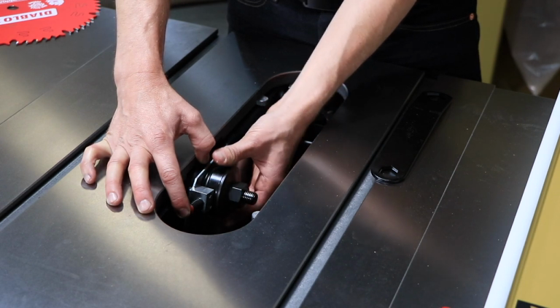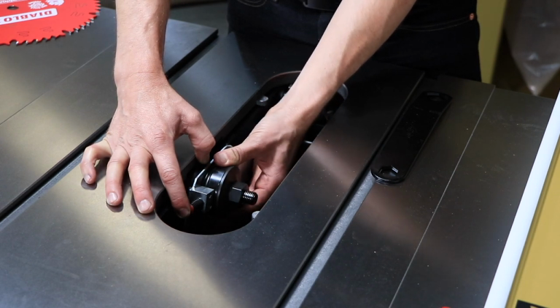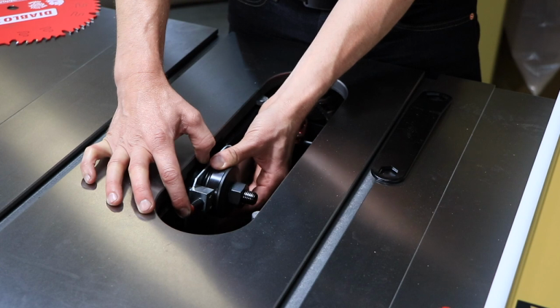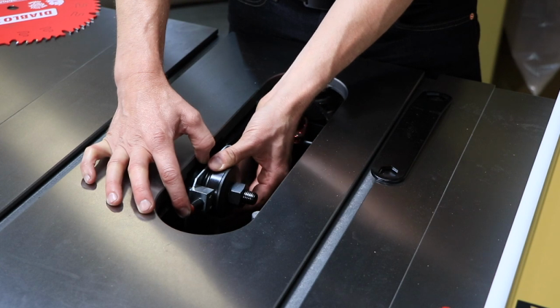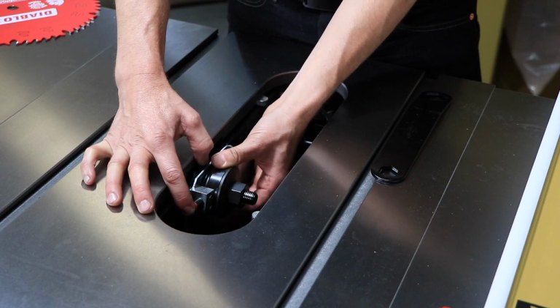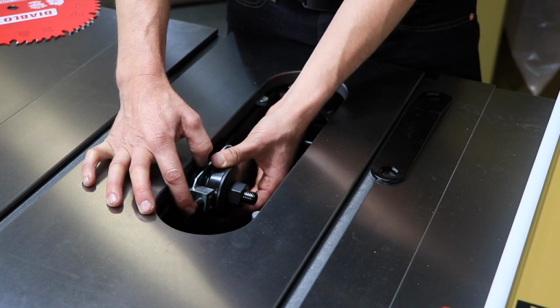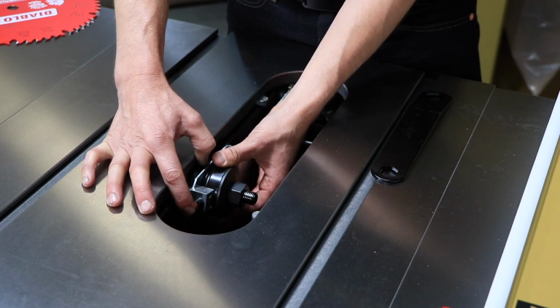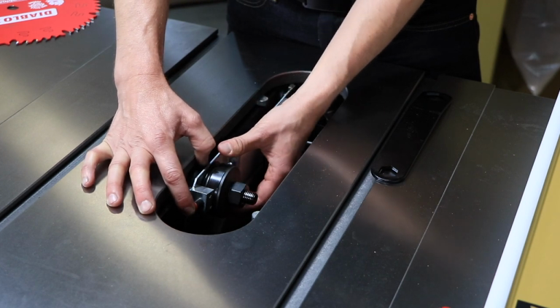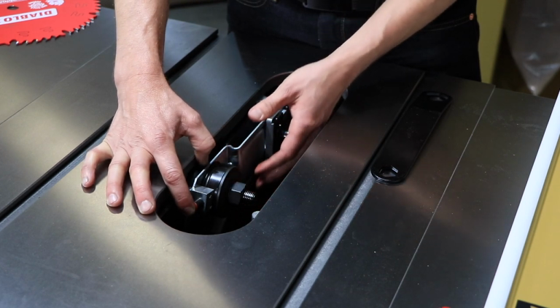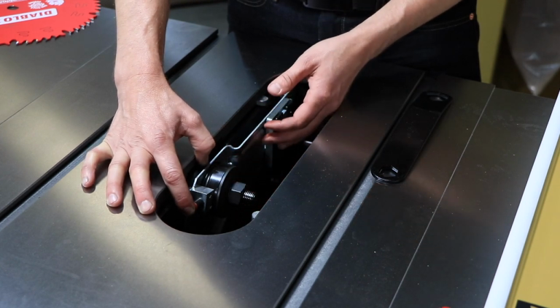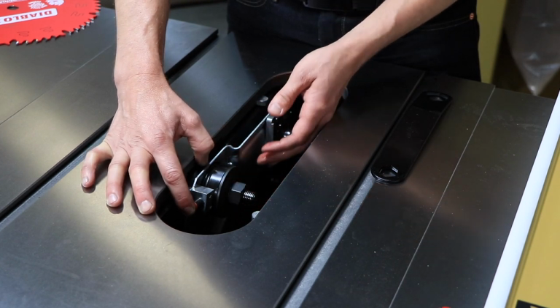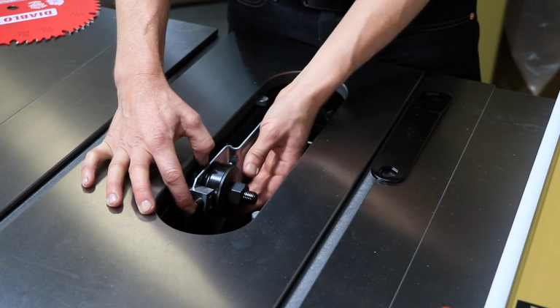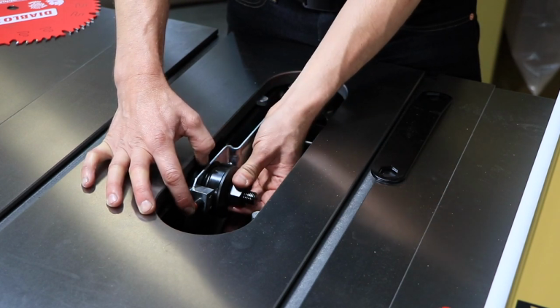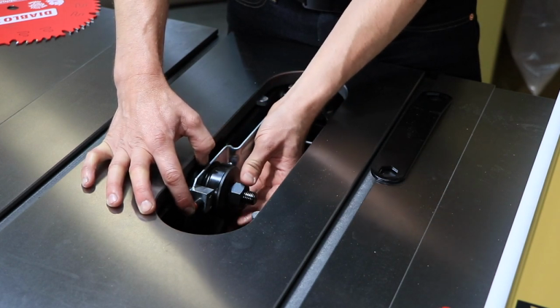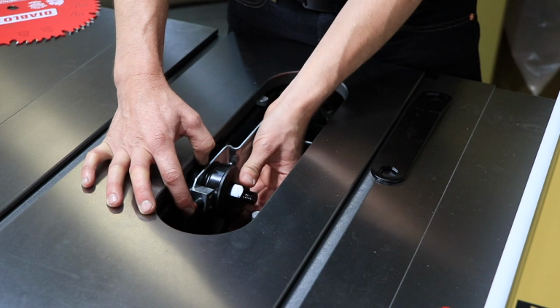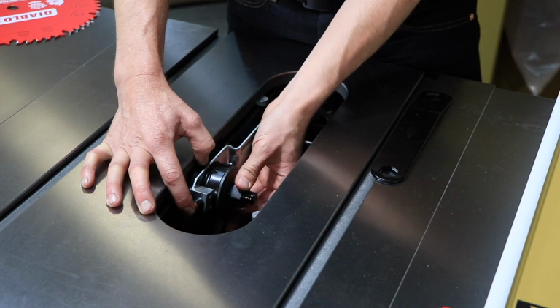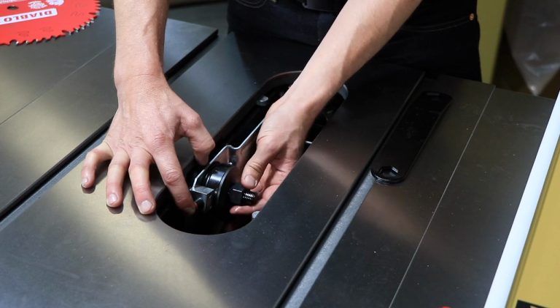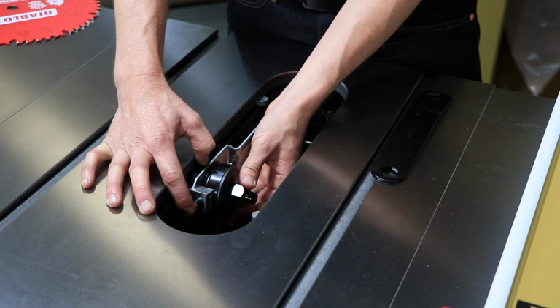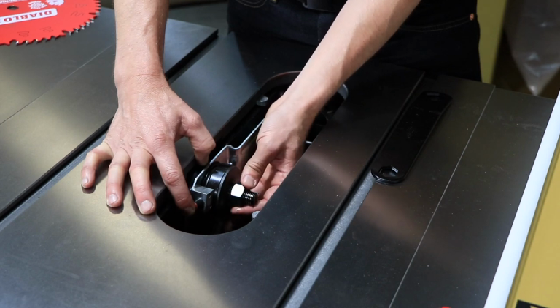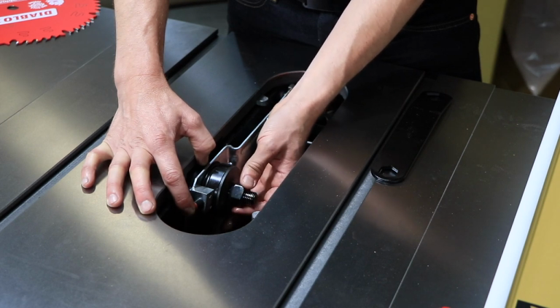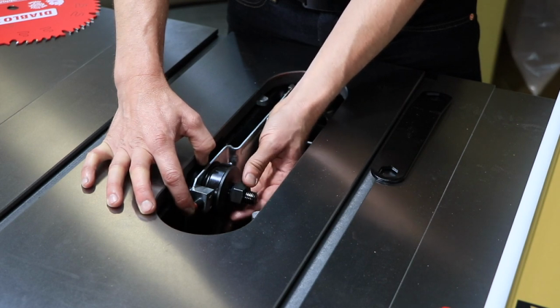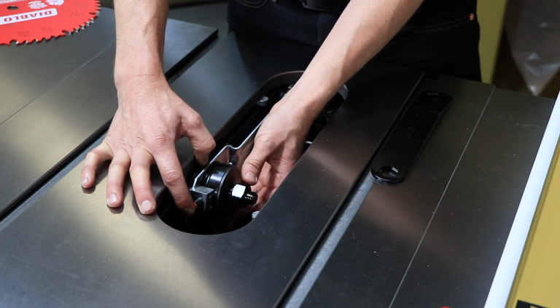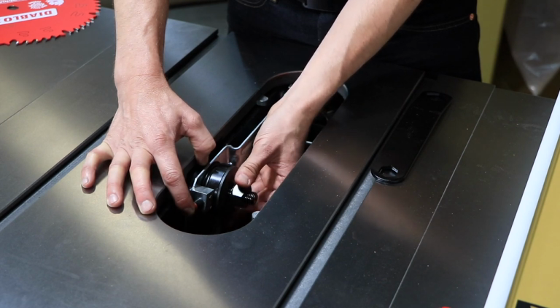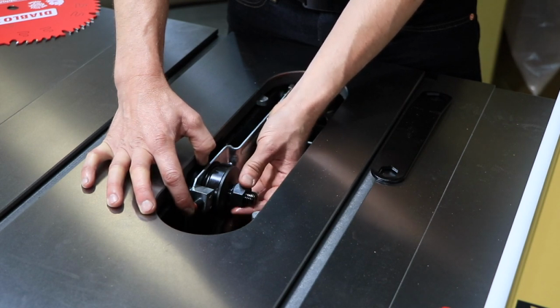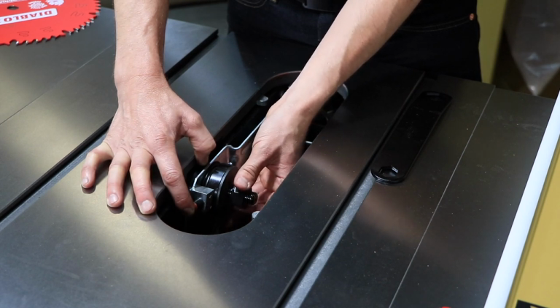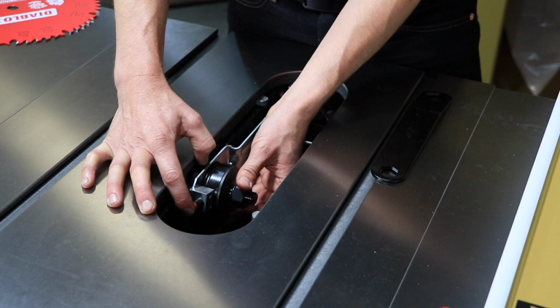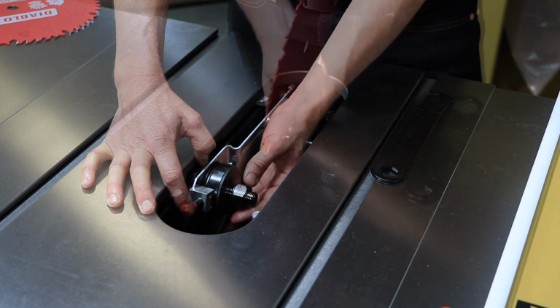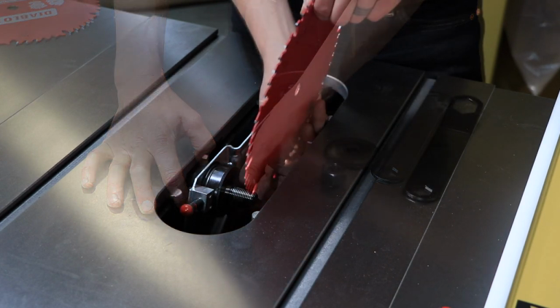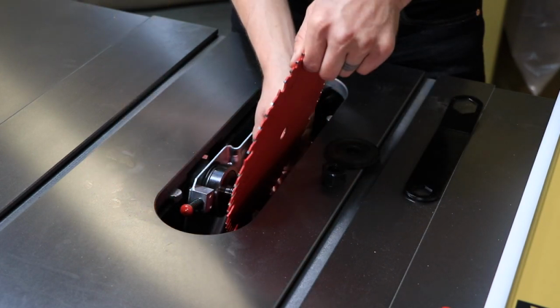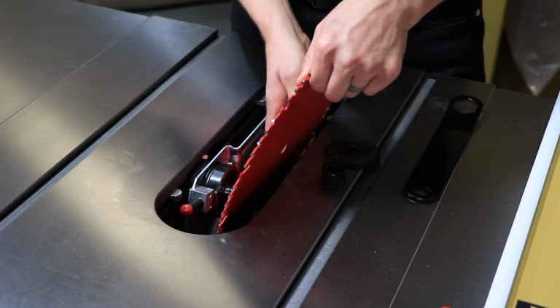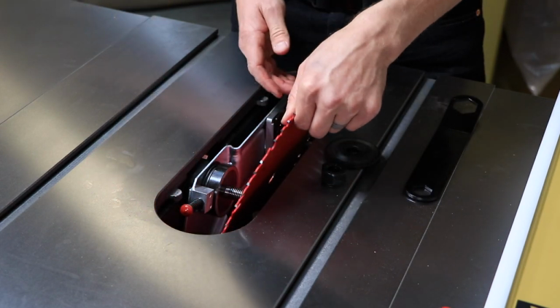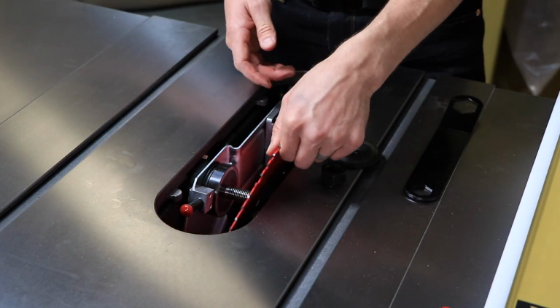Press the arbor lock pin and rotate the arbor to engage the pin into the slot in the arbor. Simultaneously, remove the arbor nut and loosen with the arbor wrench if necessary. Remove the flange, then remove the current blade.